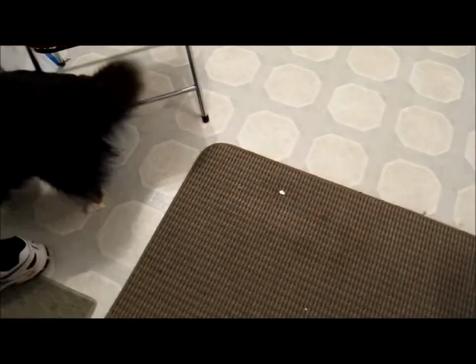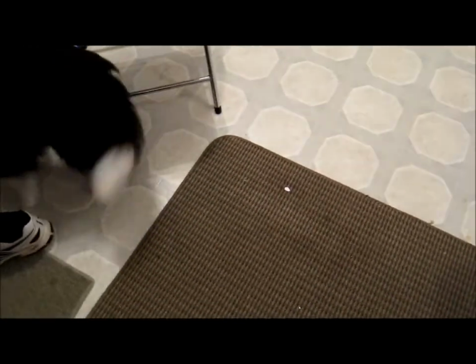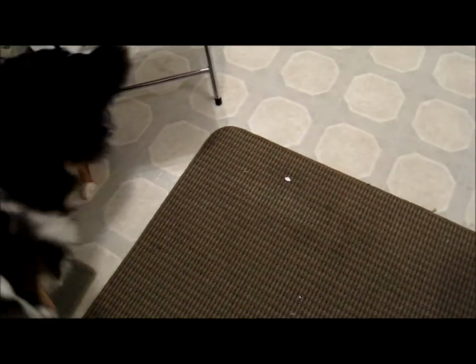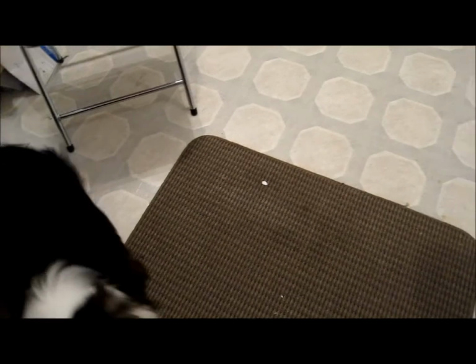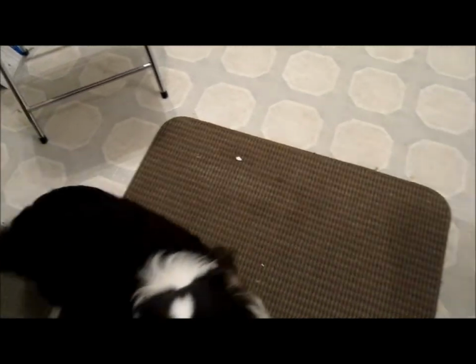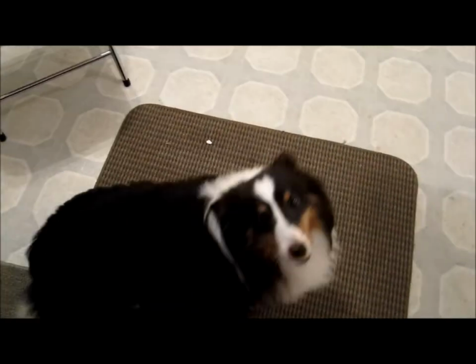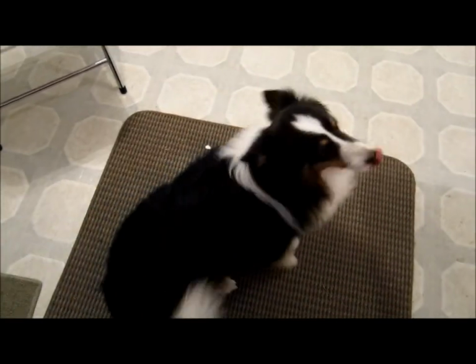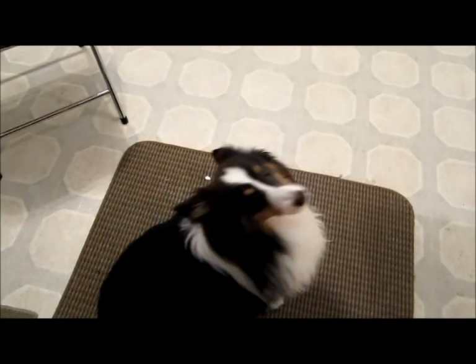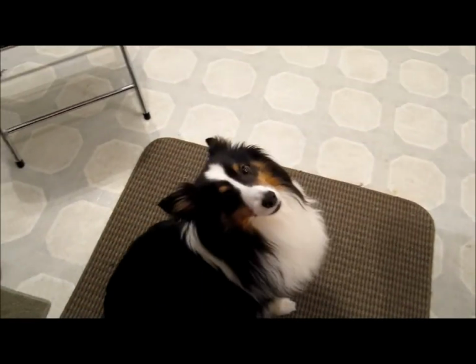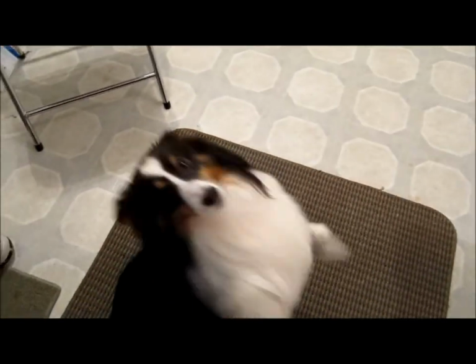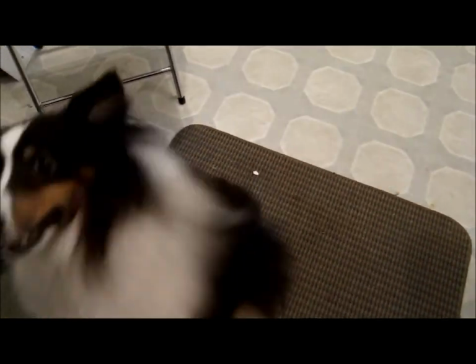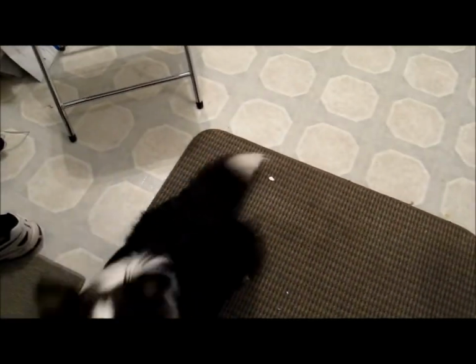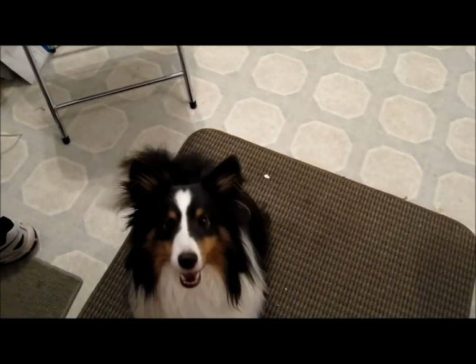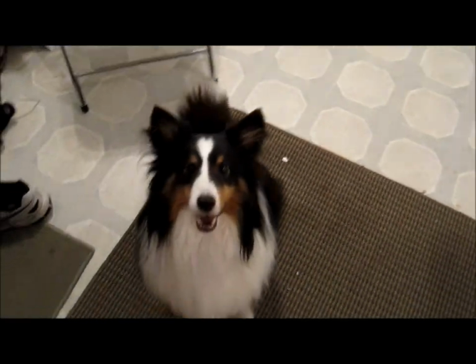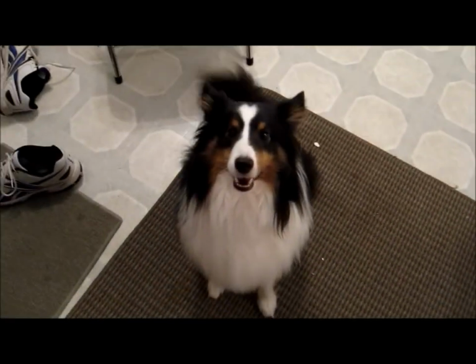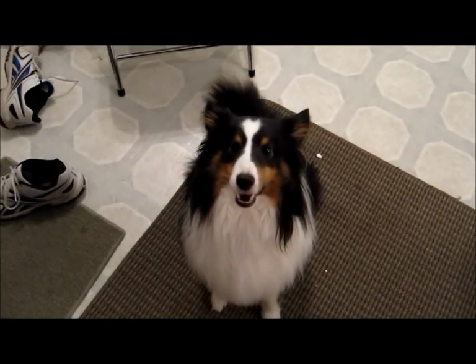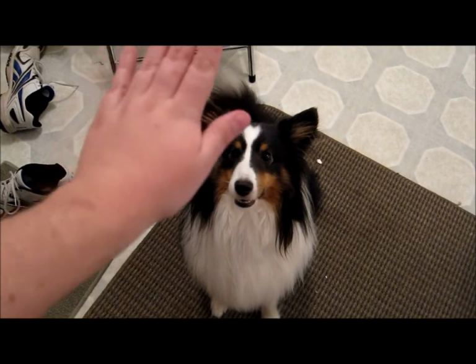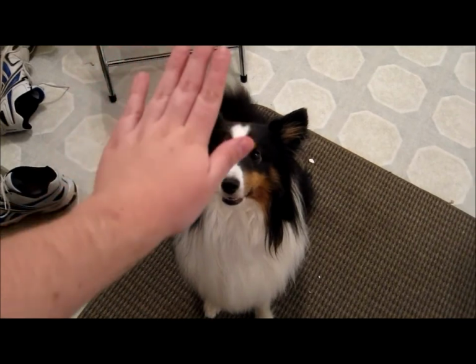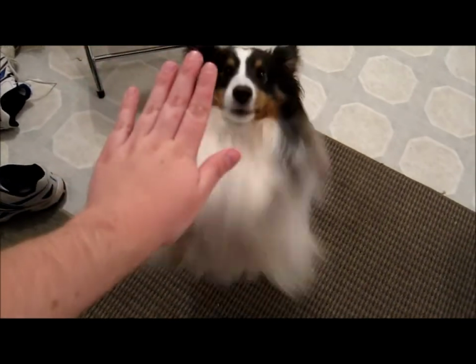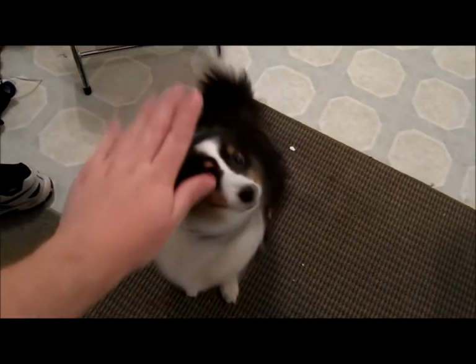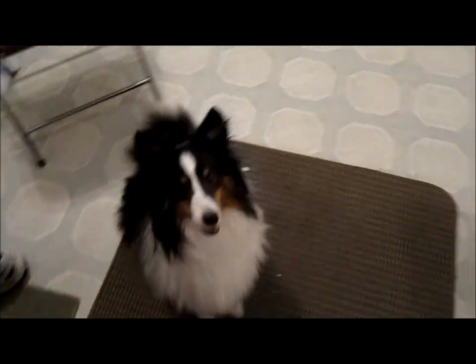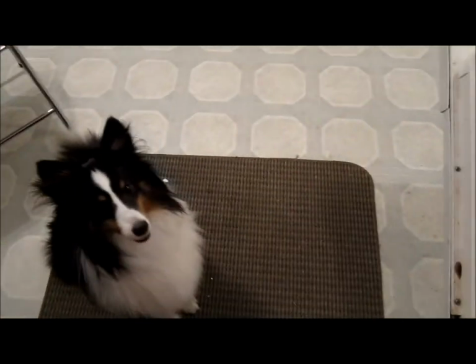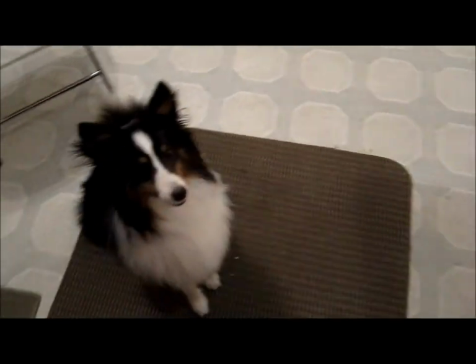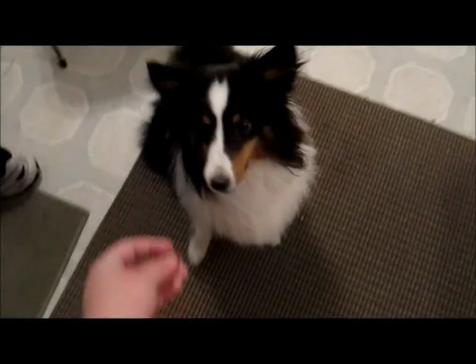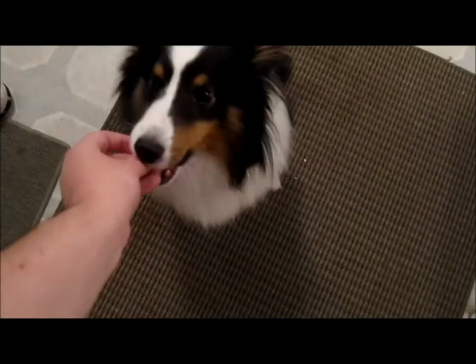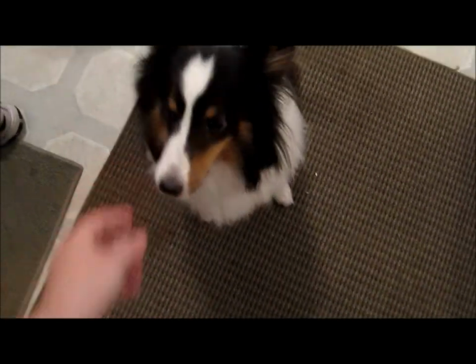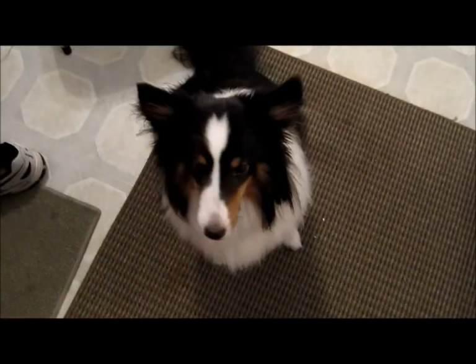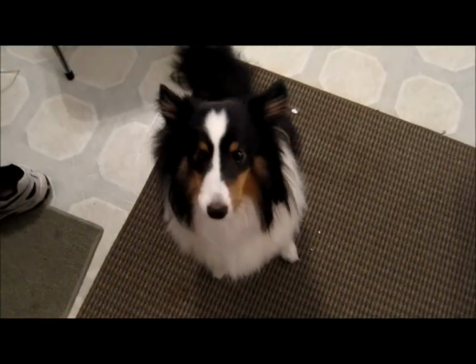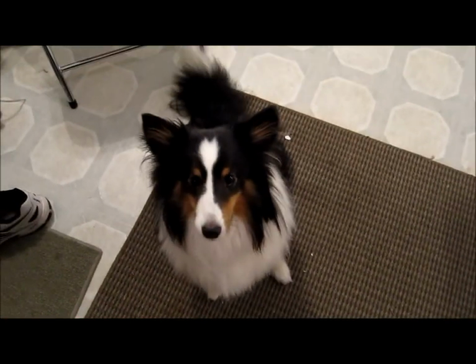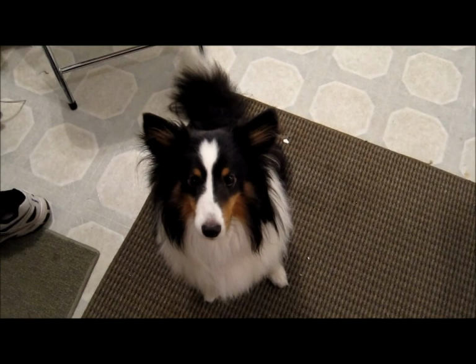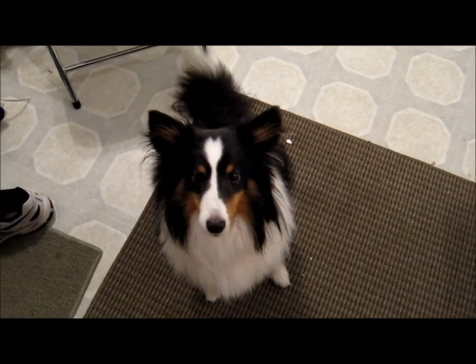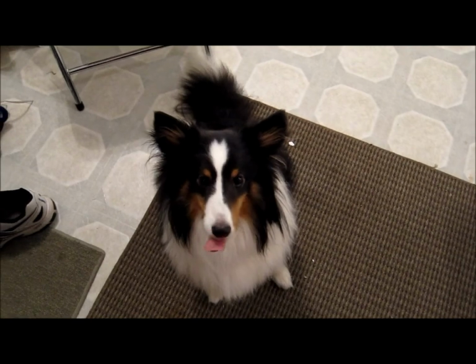Saku, come here. Sit. Up. Up. Up. Good boy. Was it what I wanted? No, but it's still pretty damn cute.